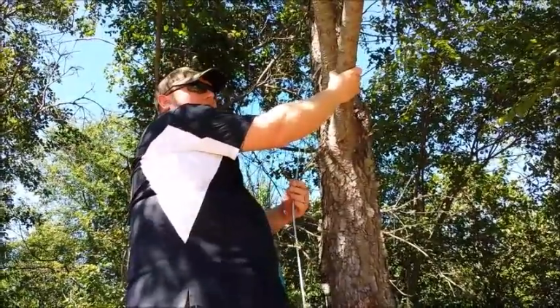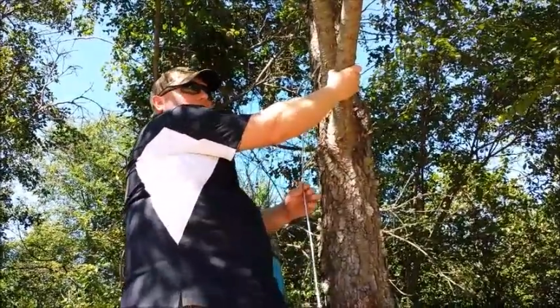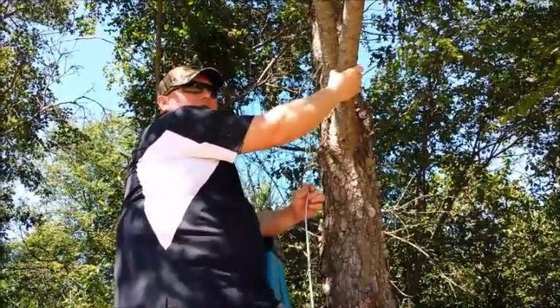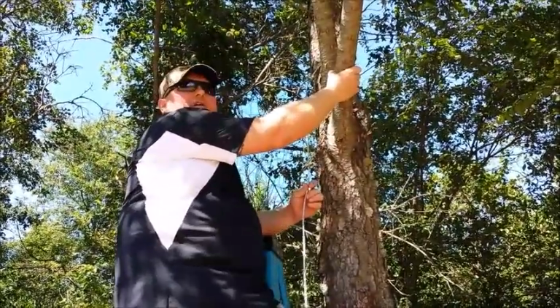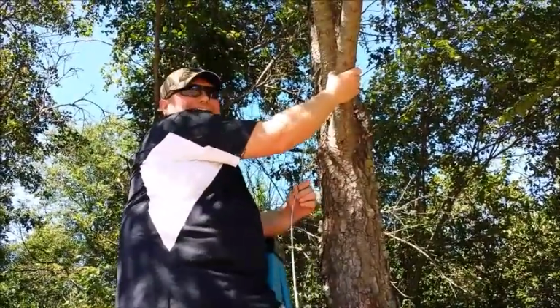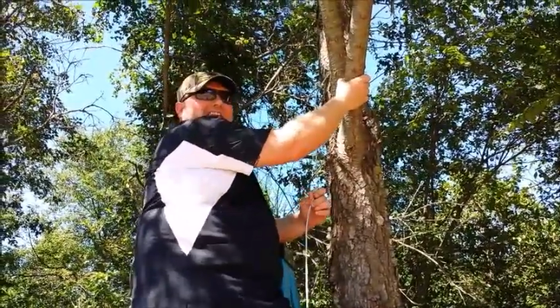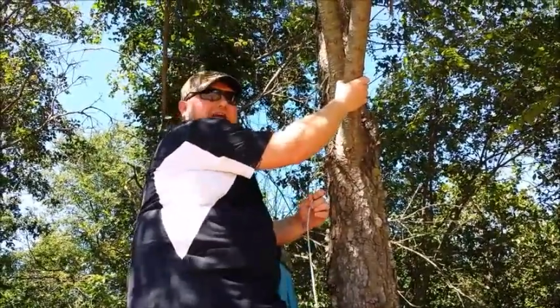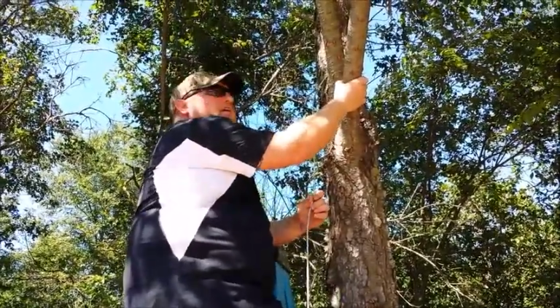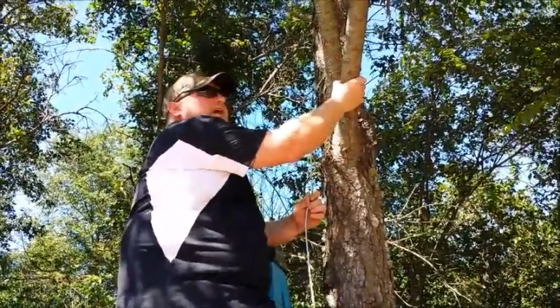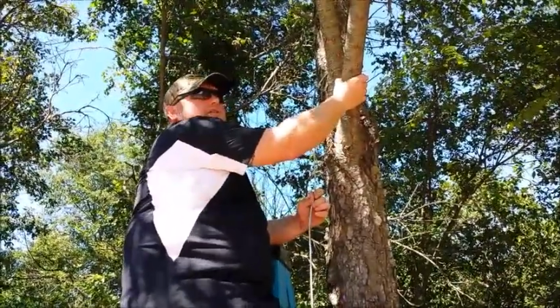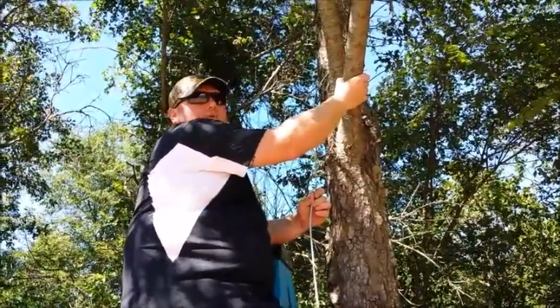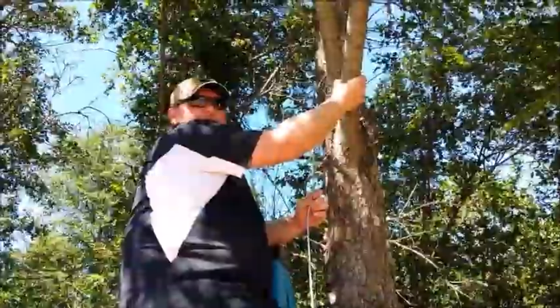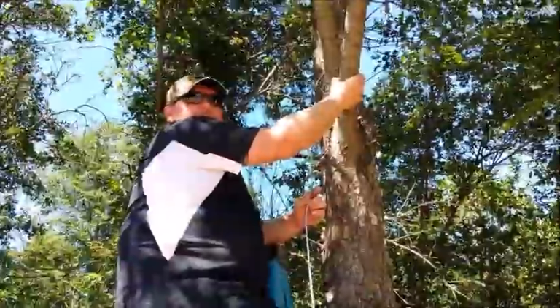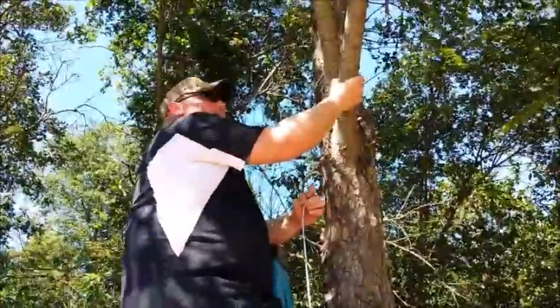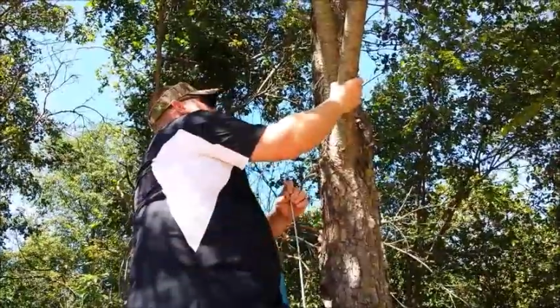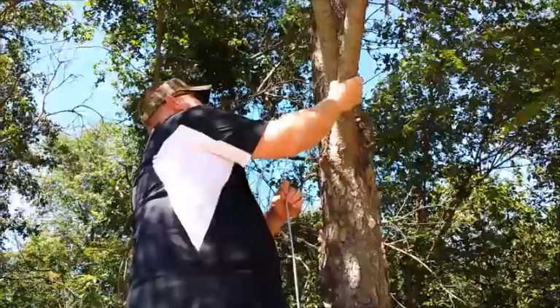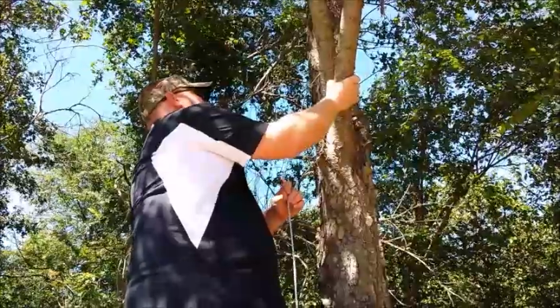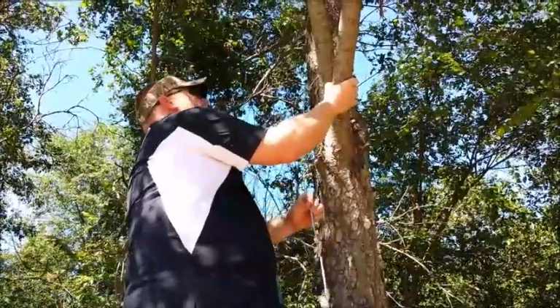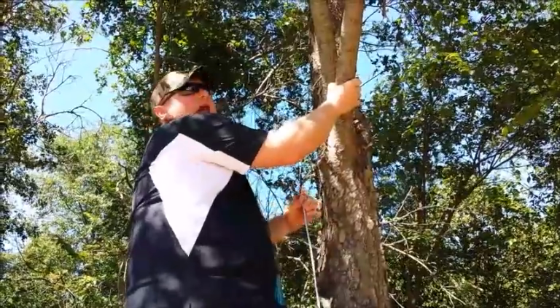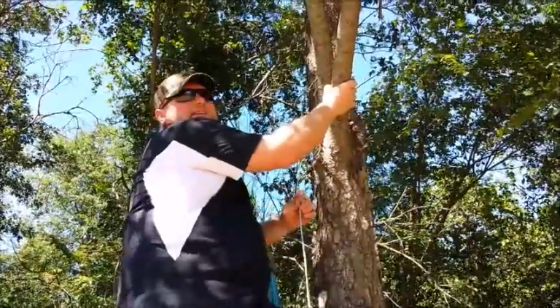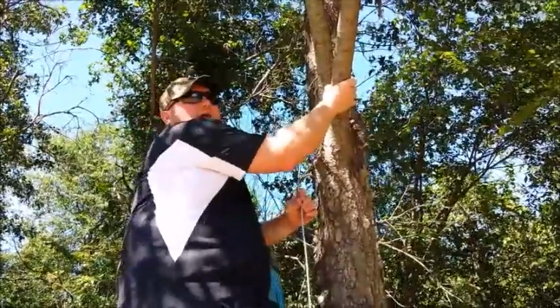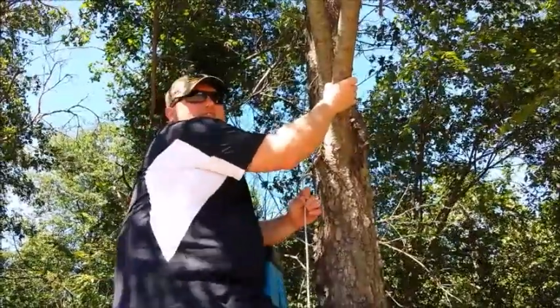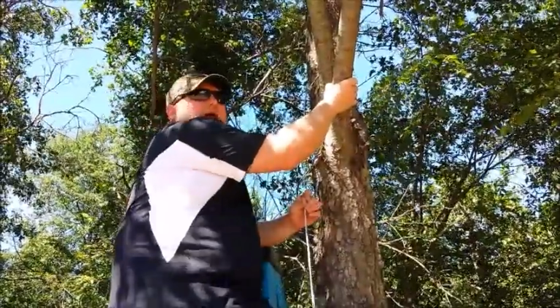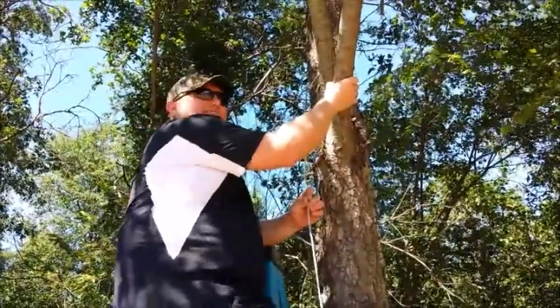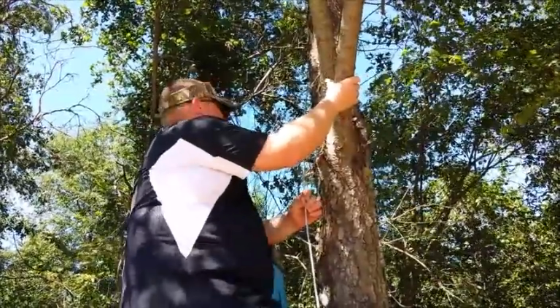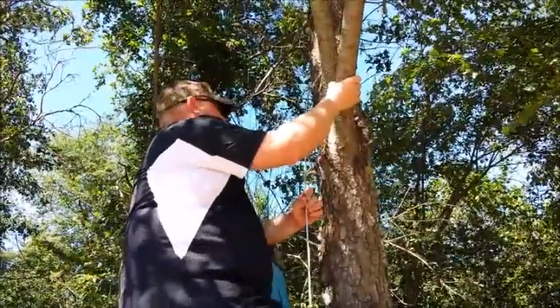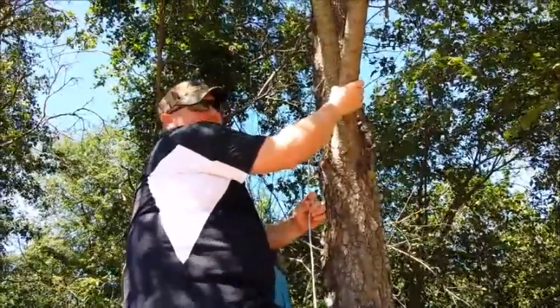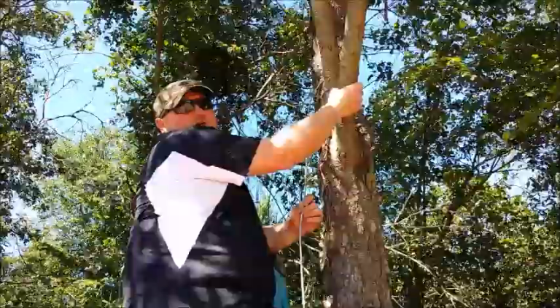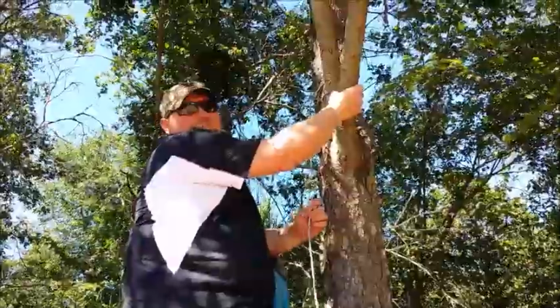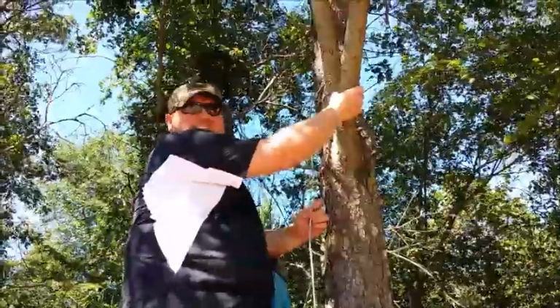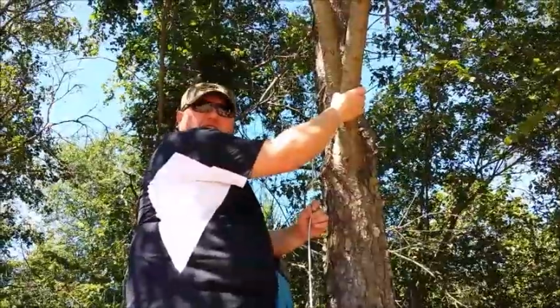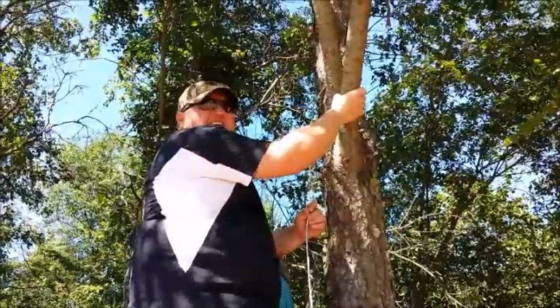That way when we go to tighten the line, we're down on the lower end of the zip line. Why a zip line, might you ask? Because they're fun.